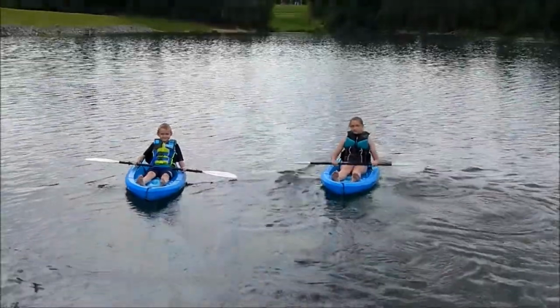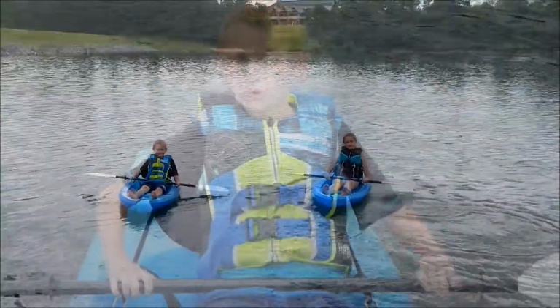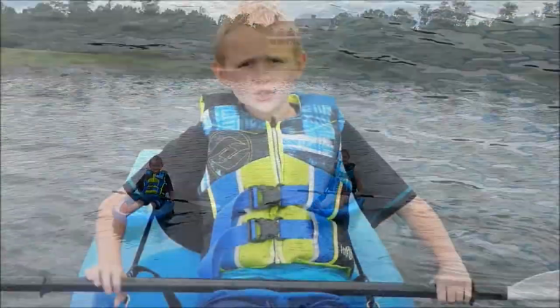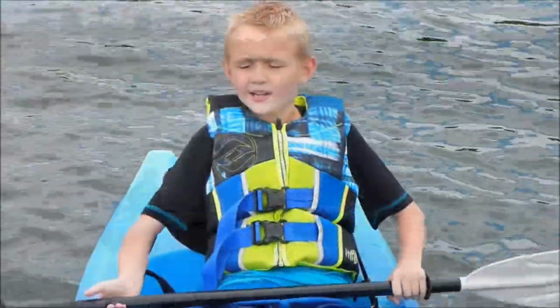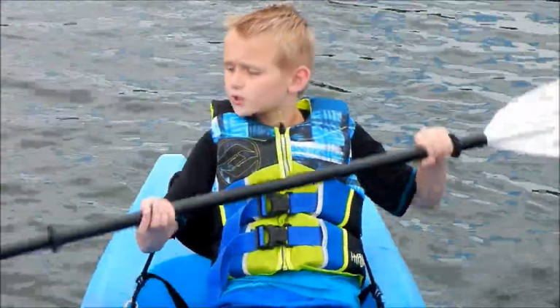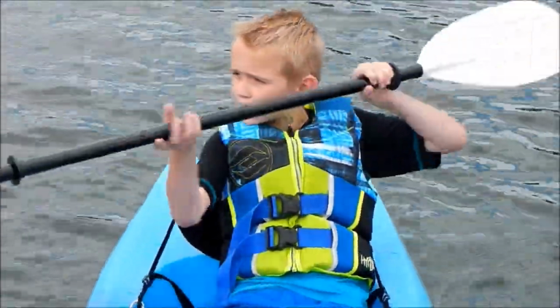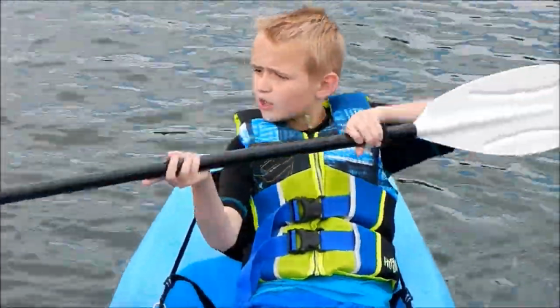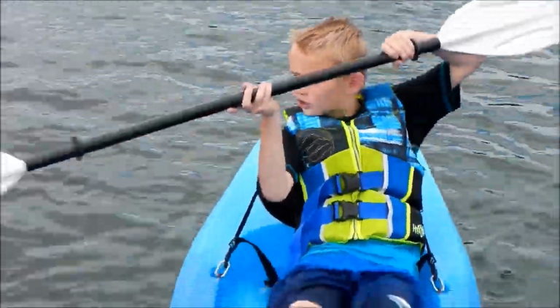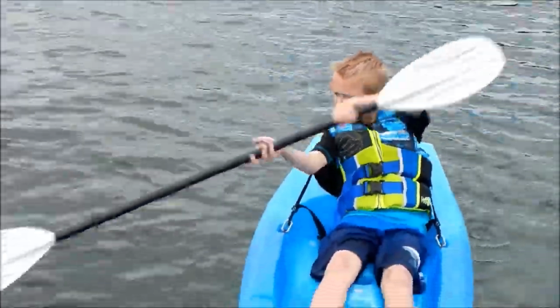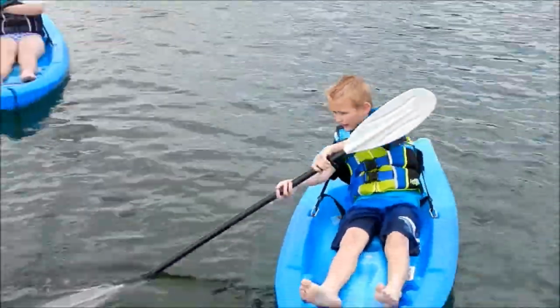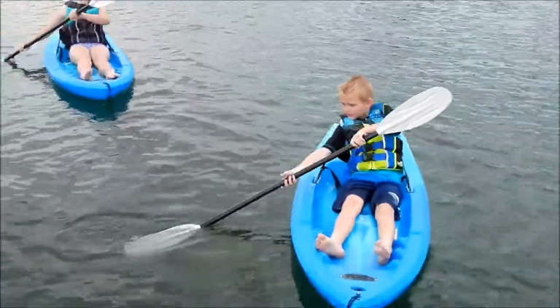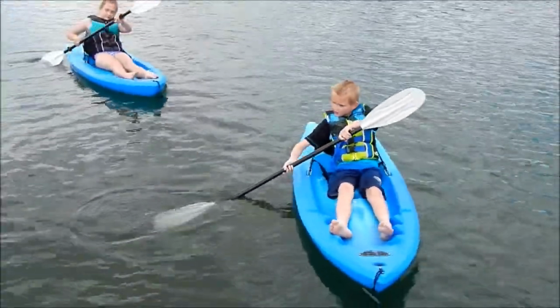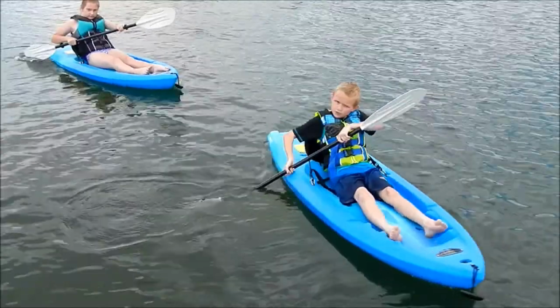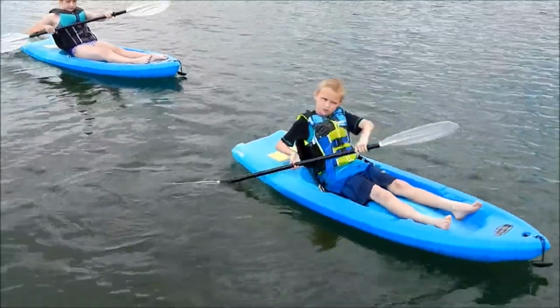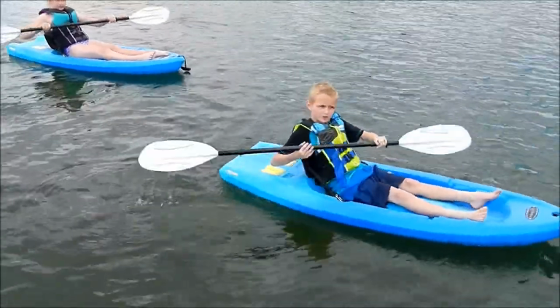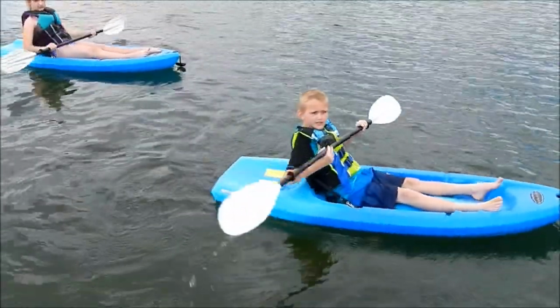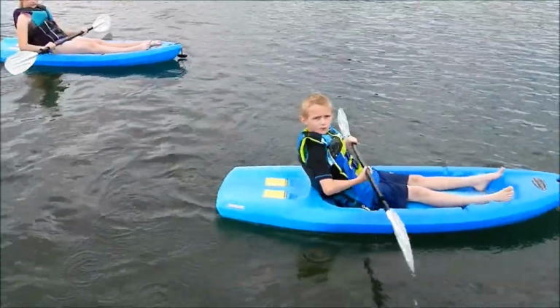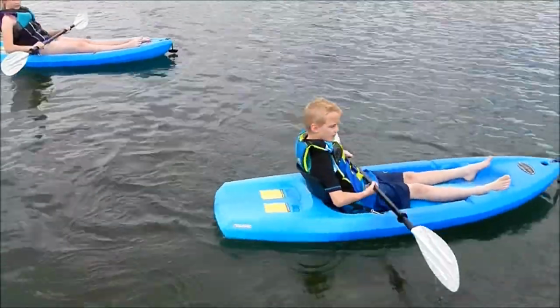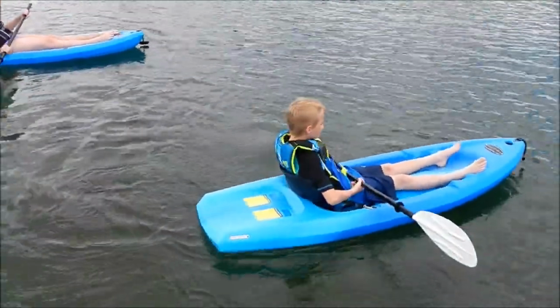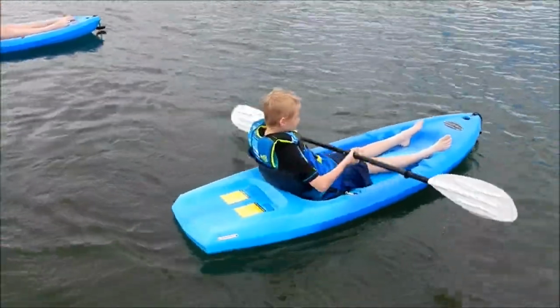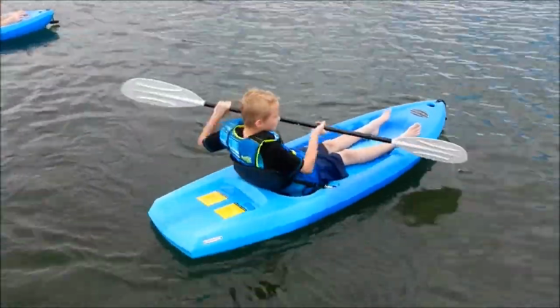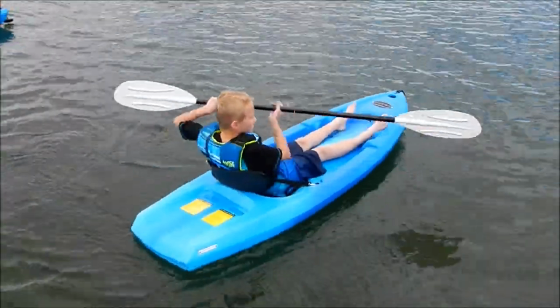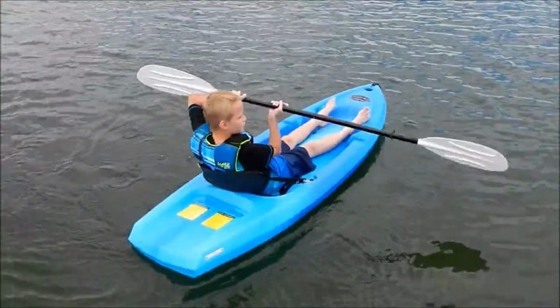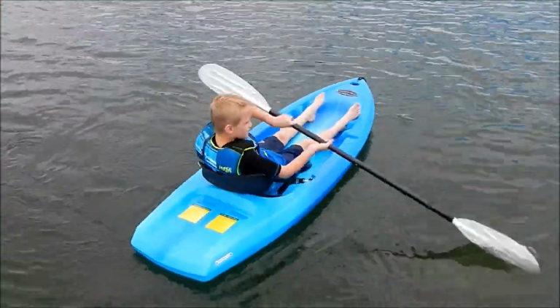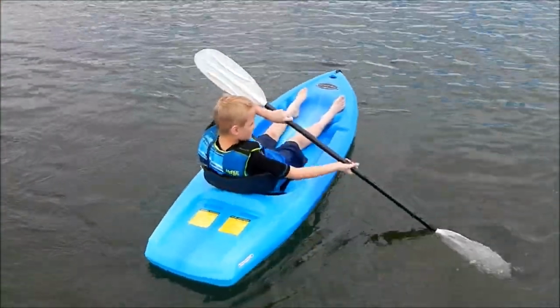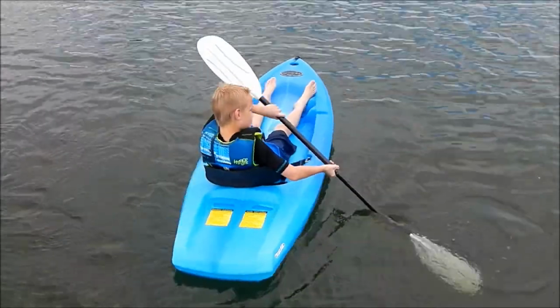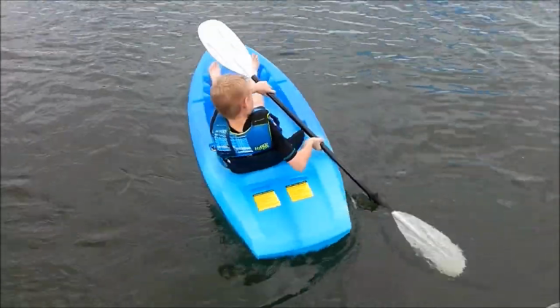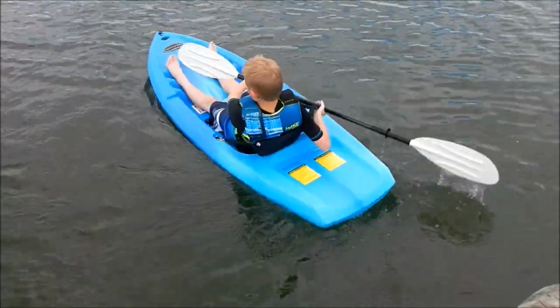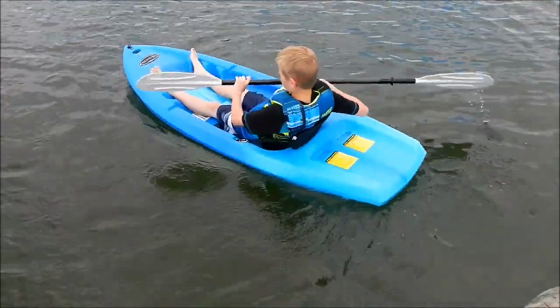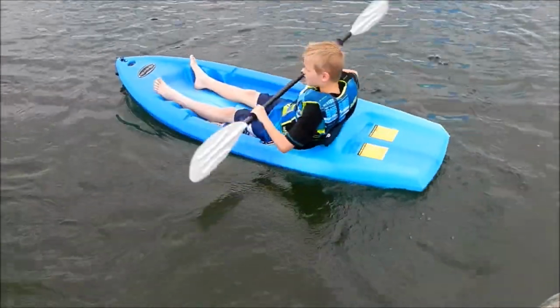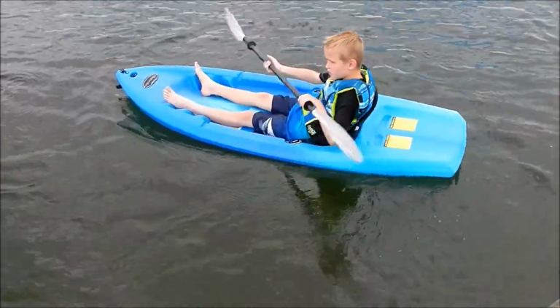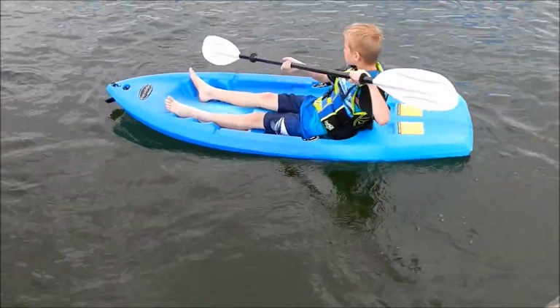Guys, we're going to show you how to do a sweep. So, you go like that, and then you do it in a circle. That's how you do a sweep. You go, and then you just turn it towards the boat and go in a circle.